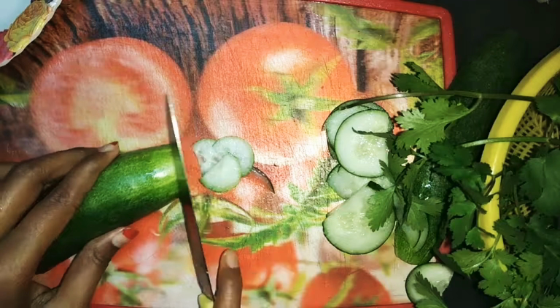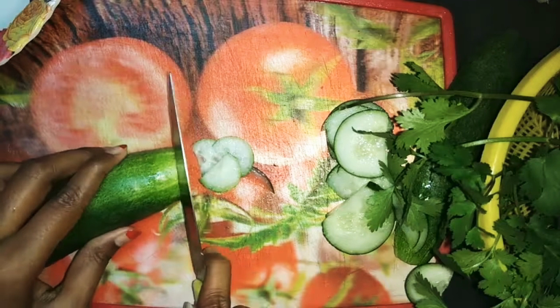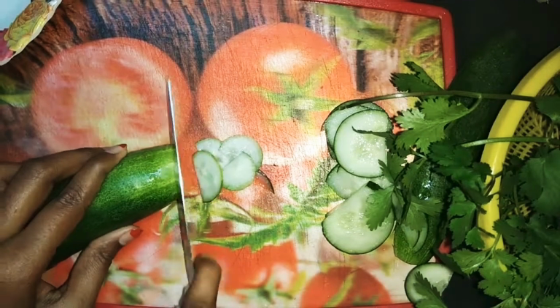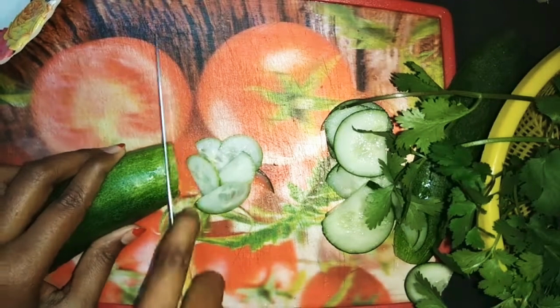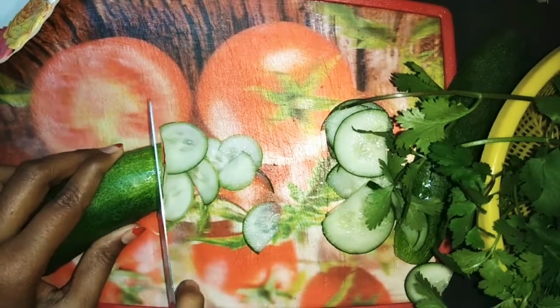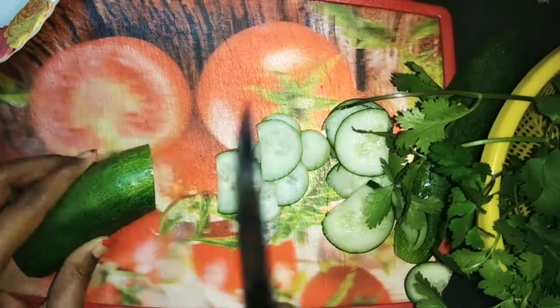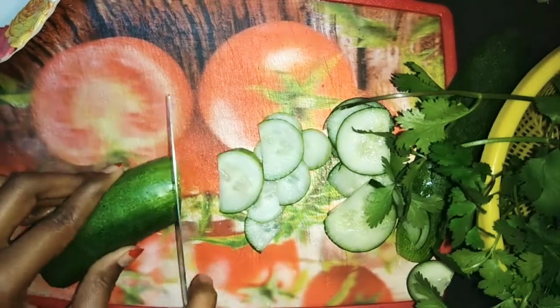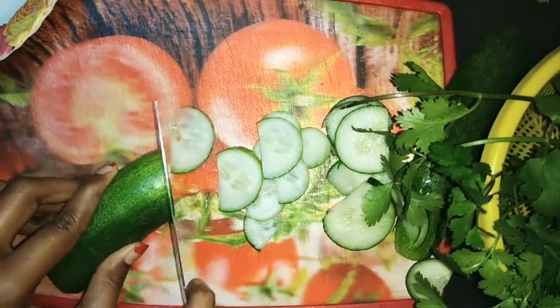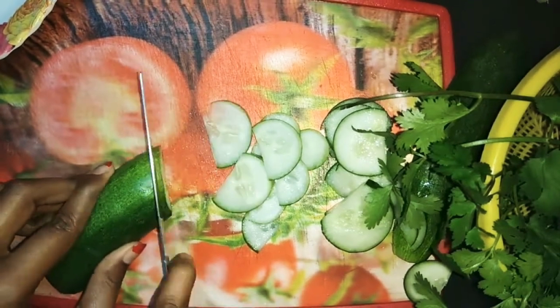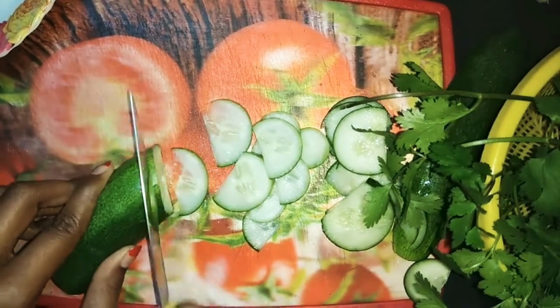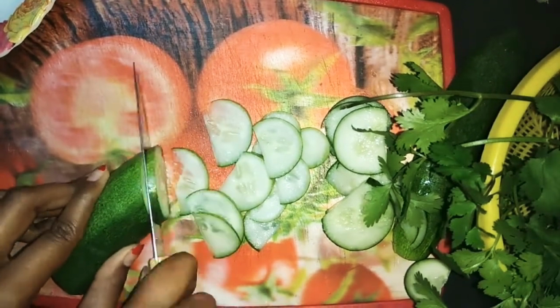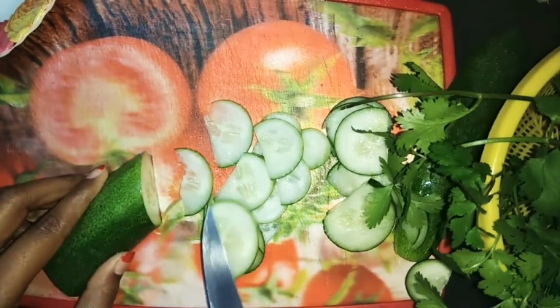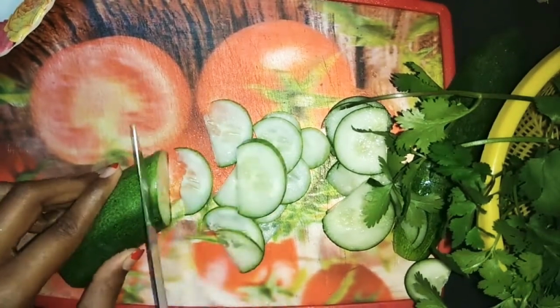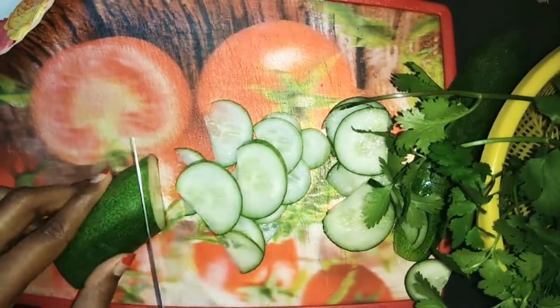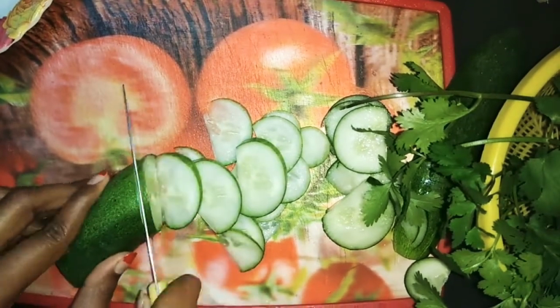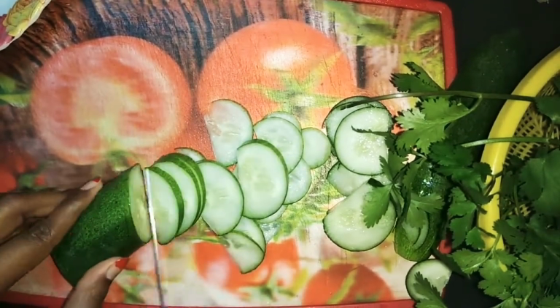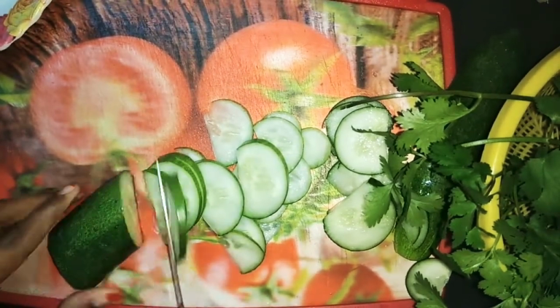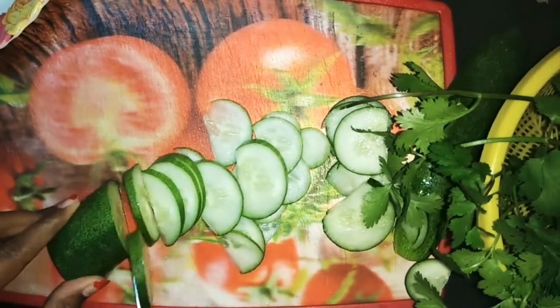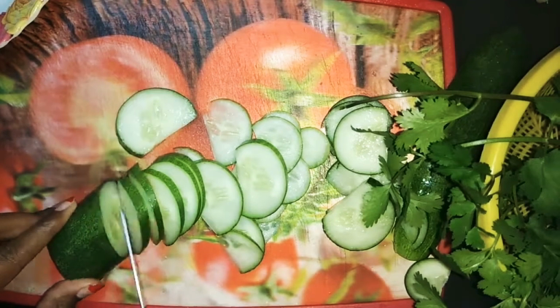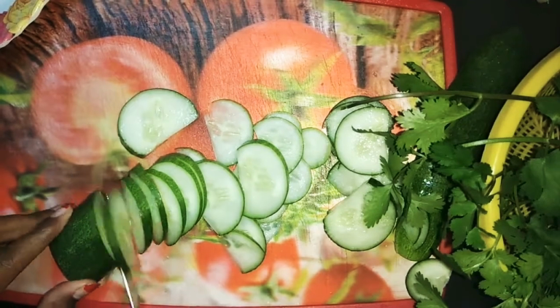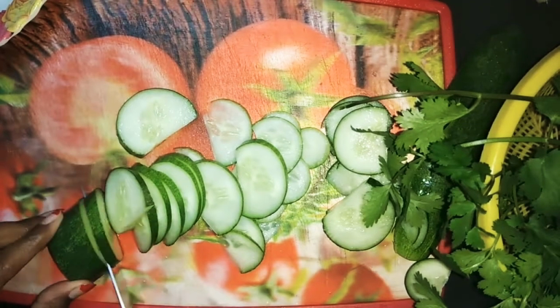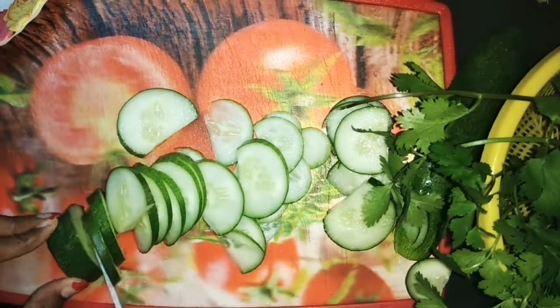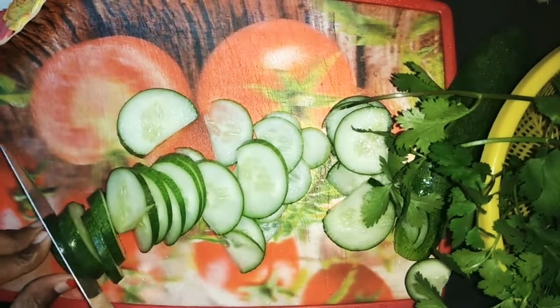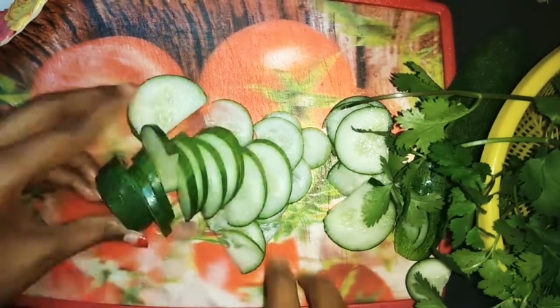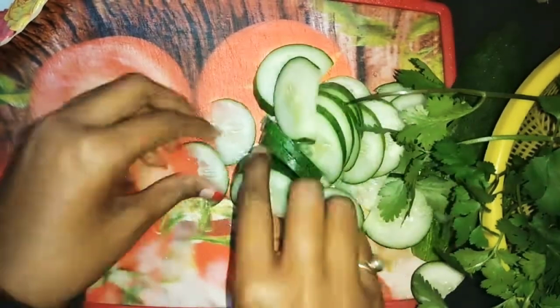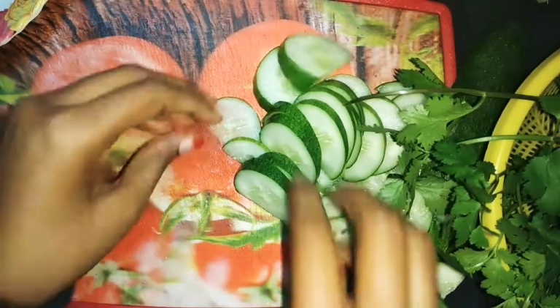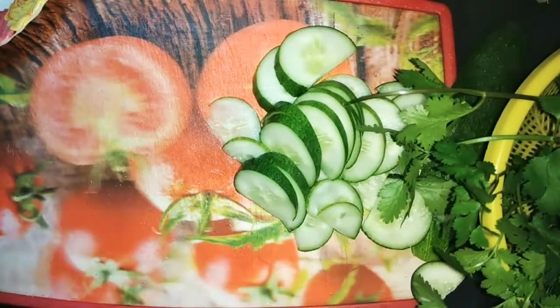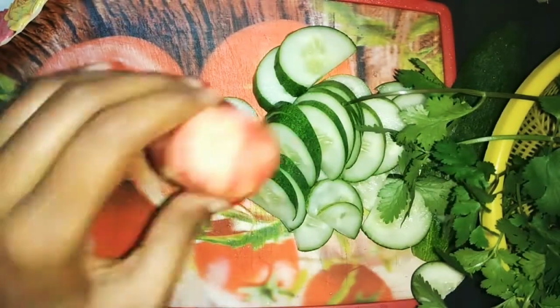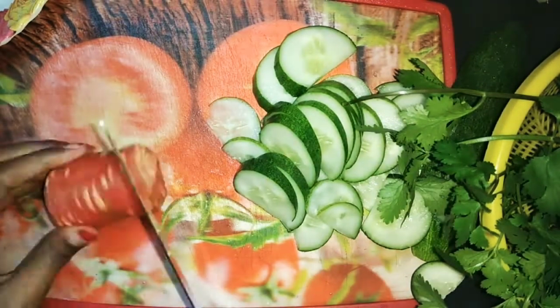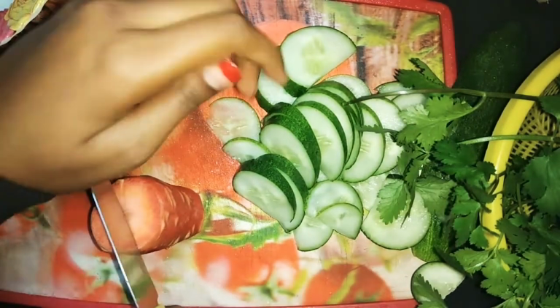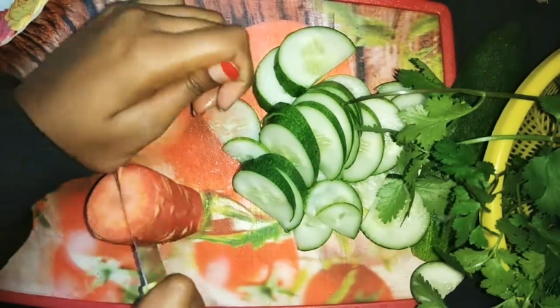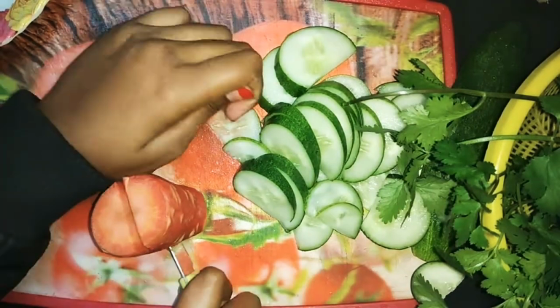Hey guys, it's Uman here and this is the most beautiful, cute salad decoration. First of all, you cut all vegetables foot-a-foot.